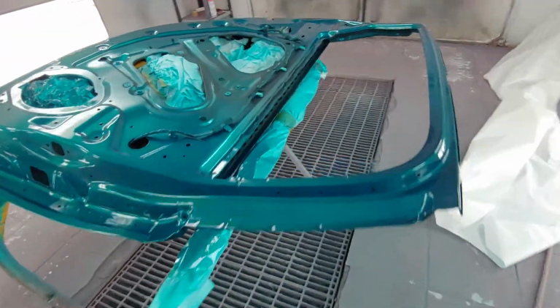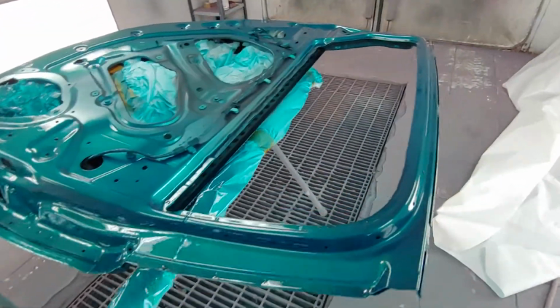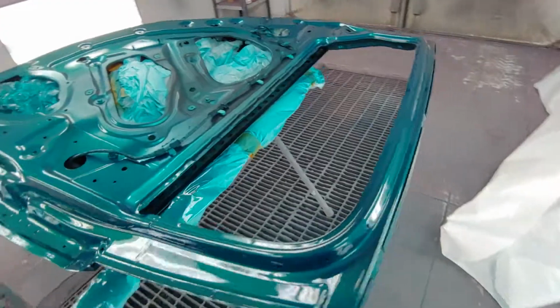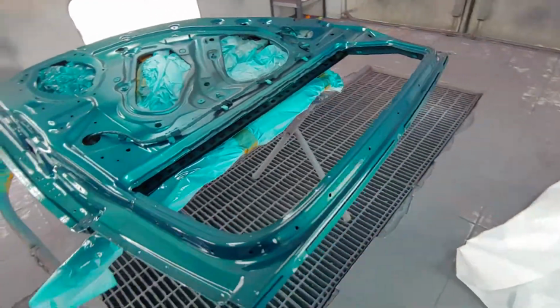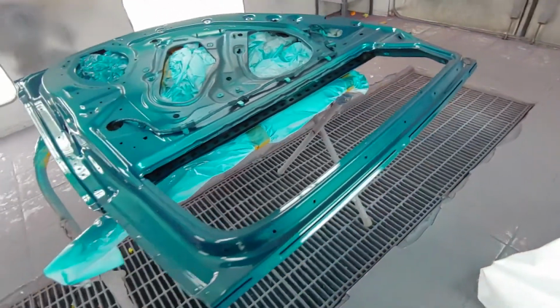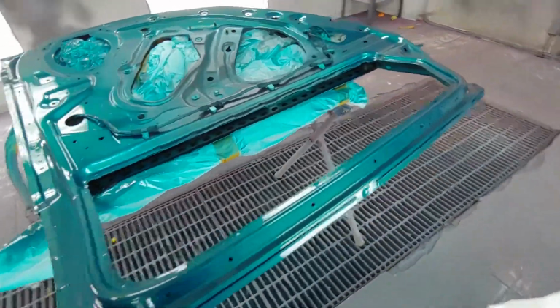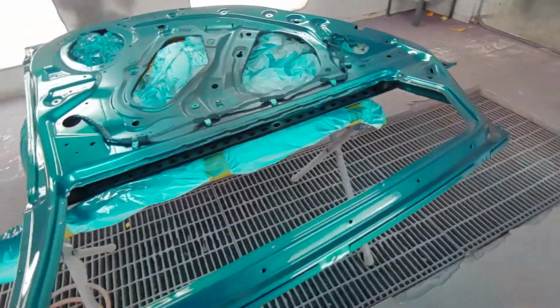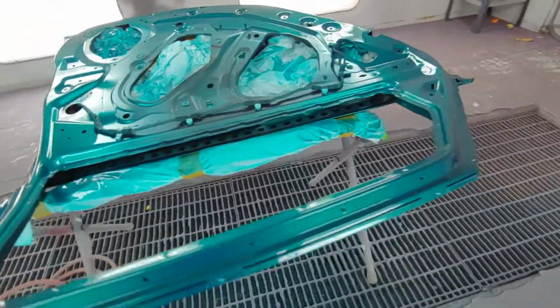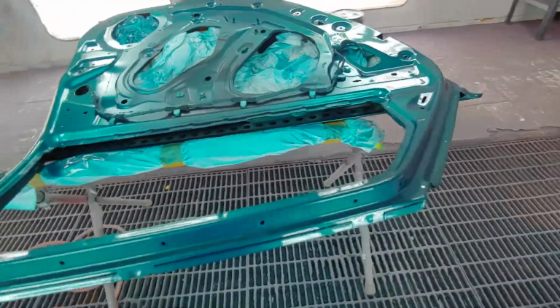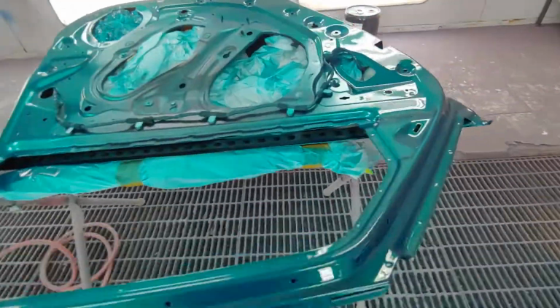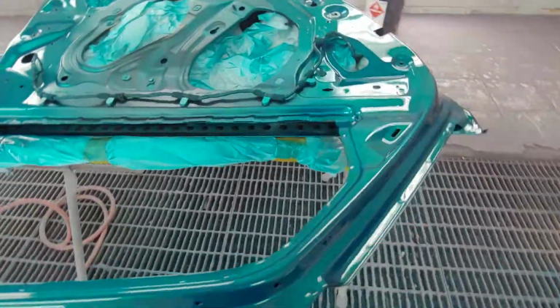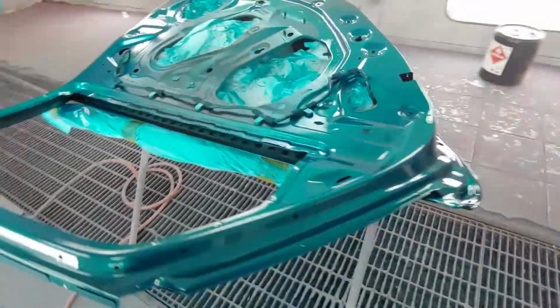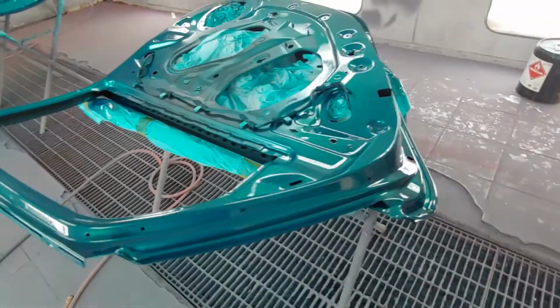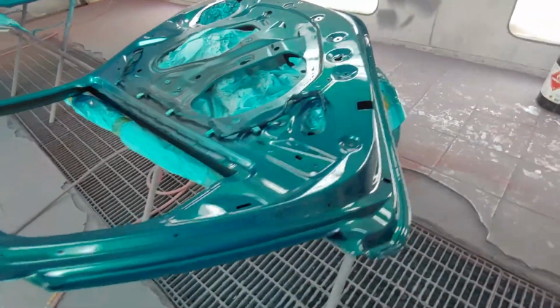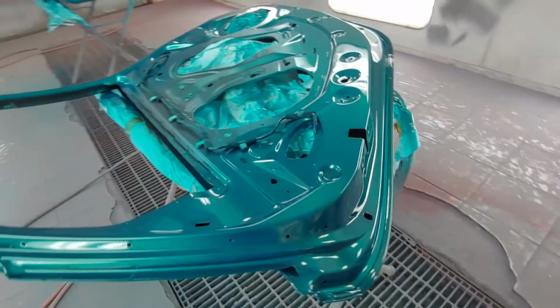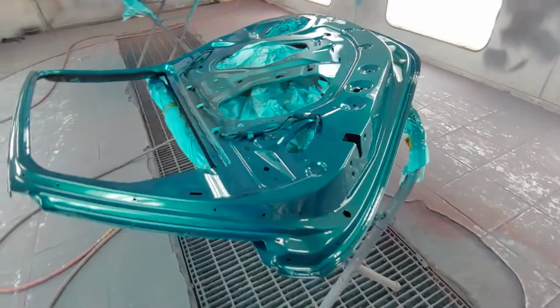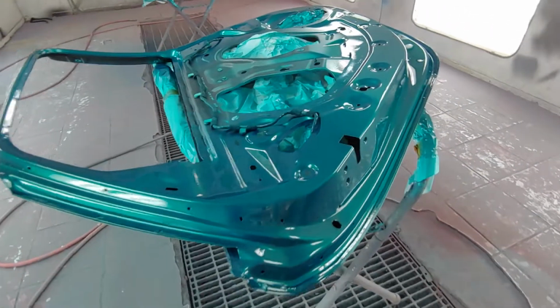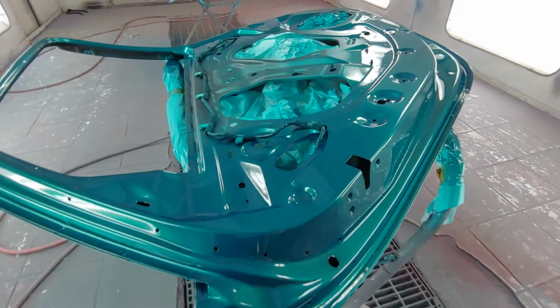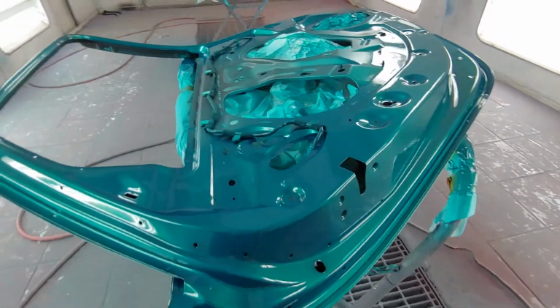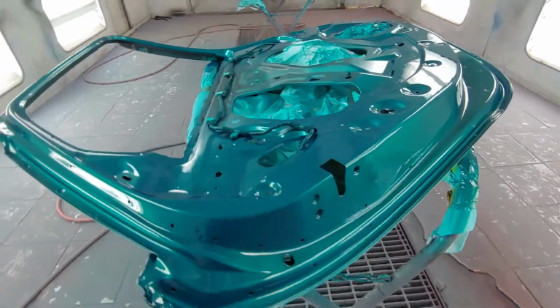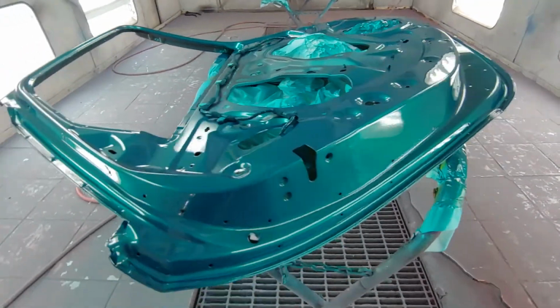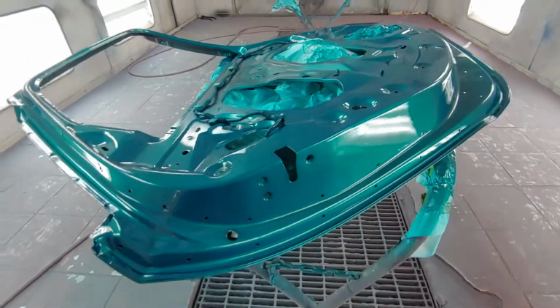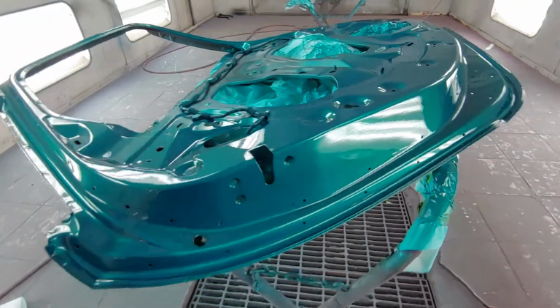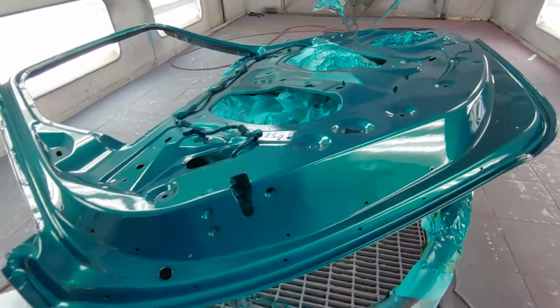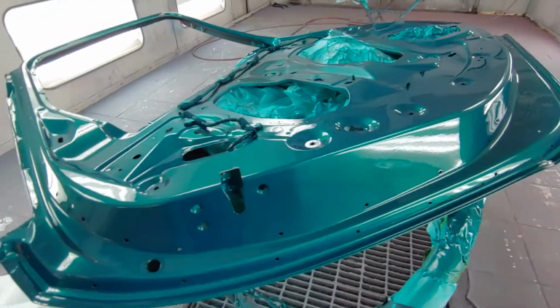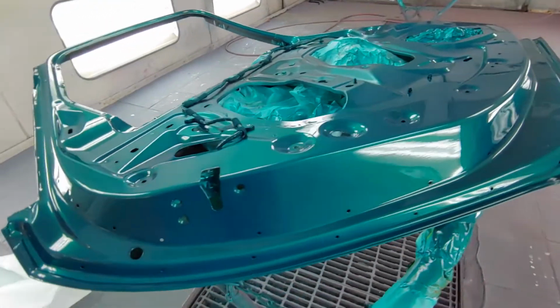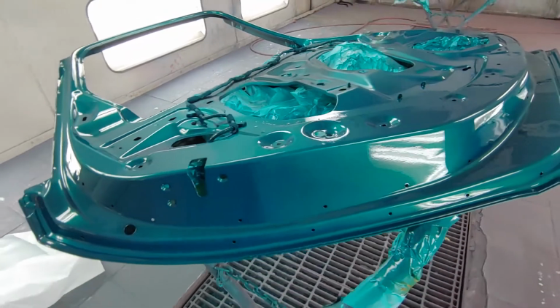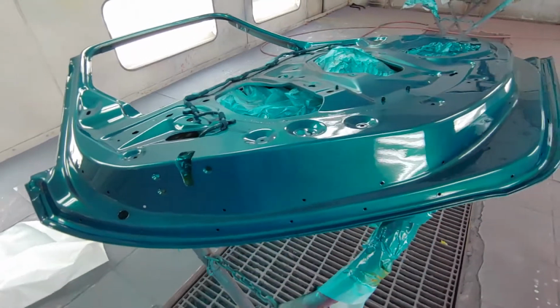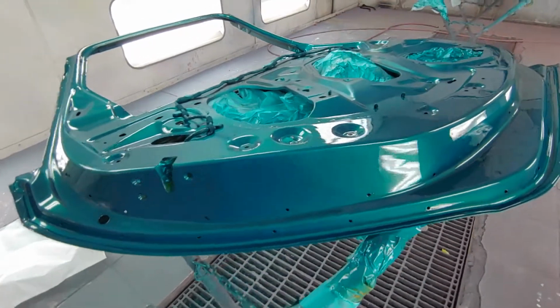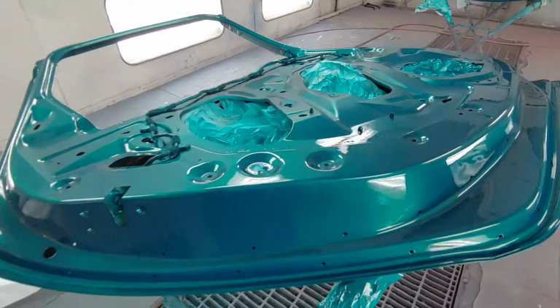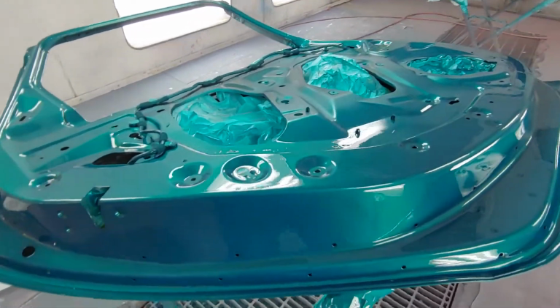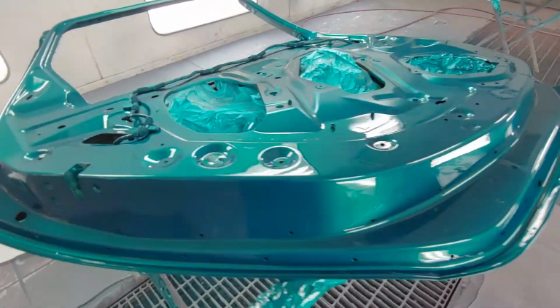So far I'm not crazy about it, but hey, it's not my car. Tell me what y'all think - I do like it. This is candy teal over silver base.